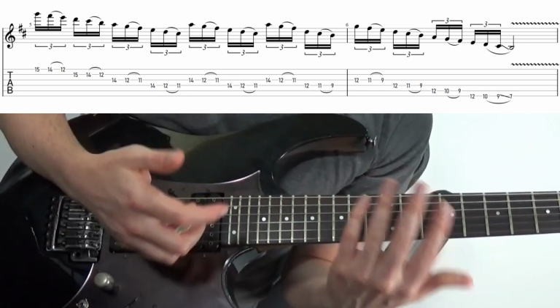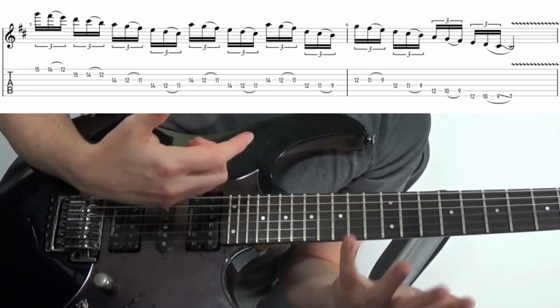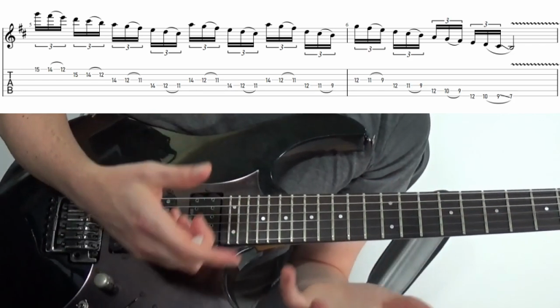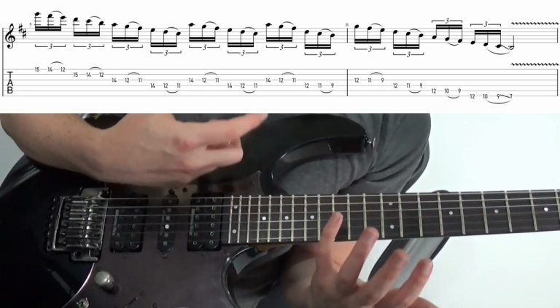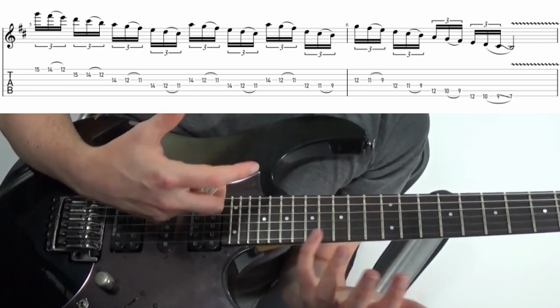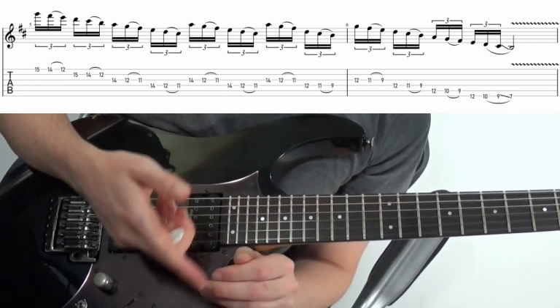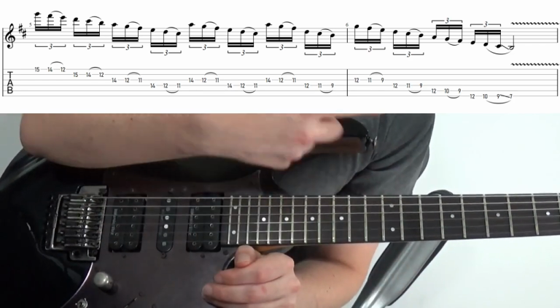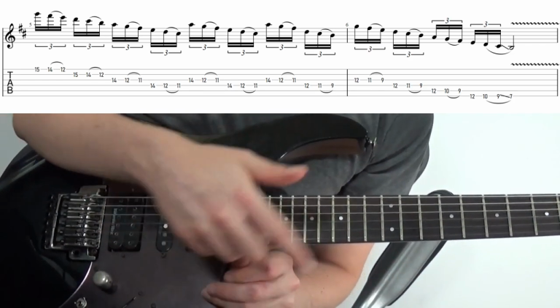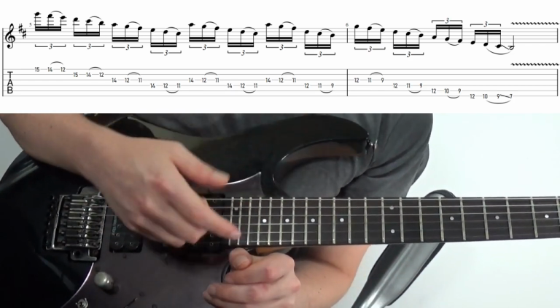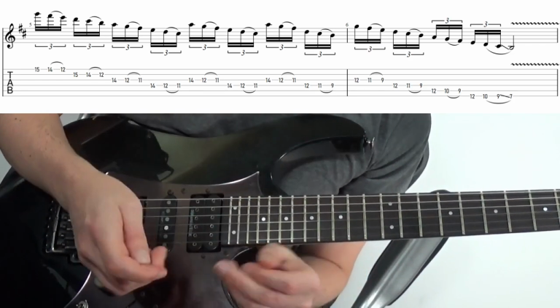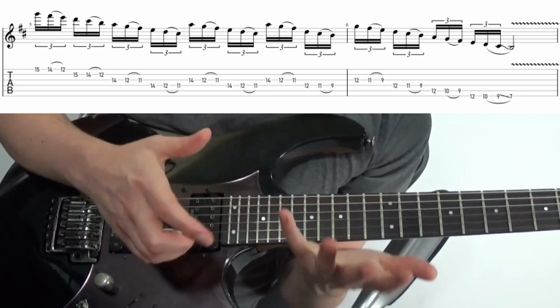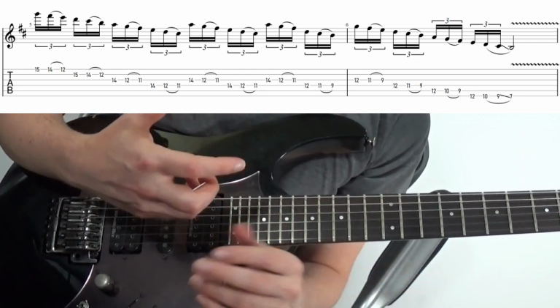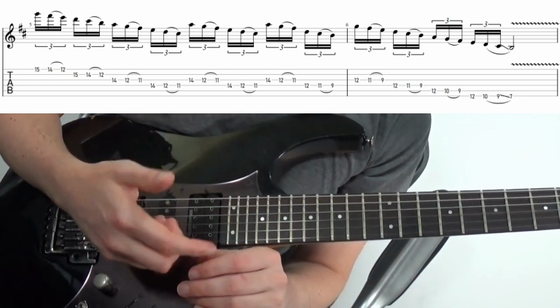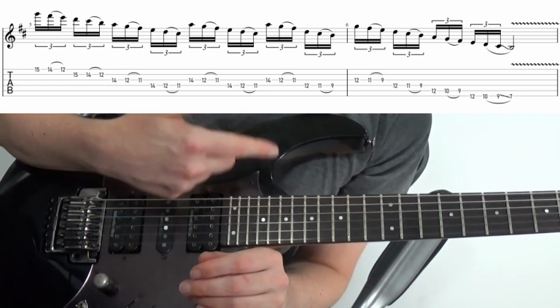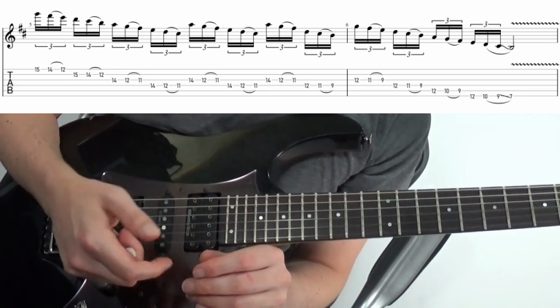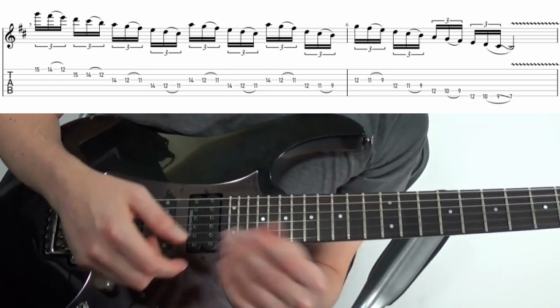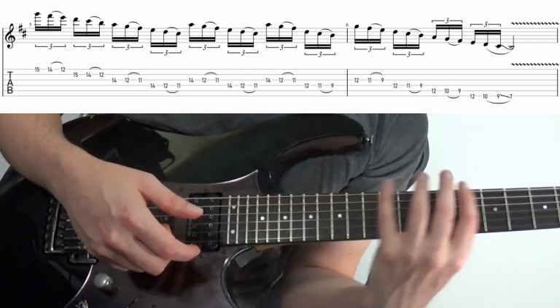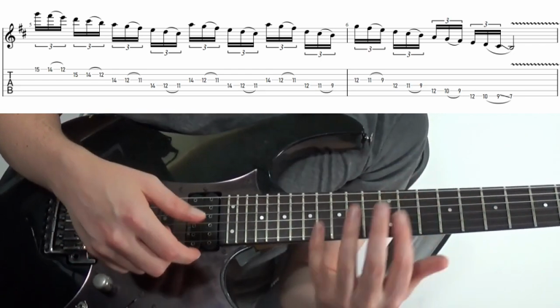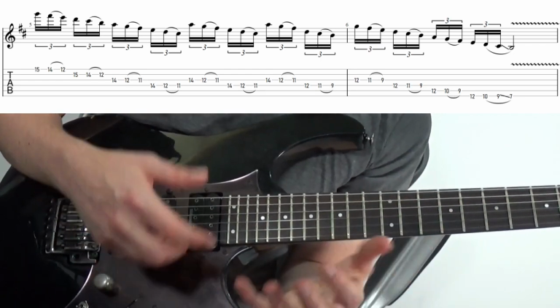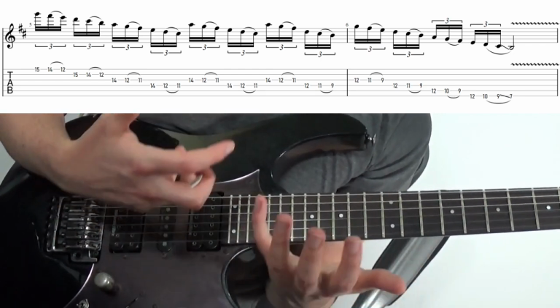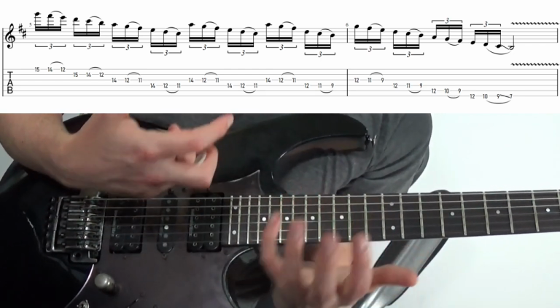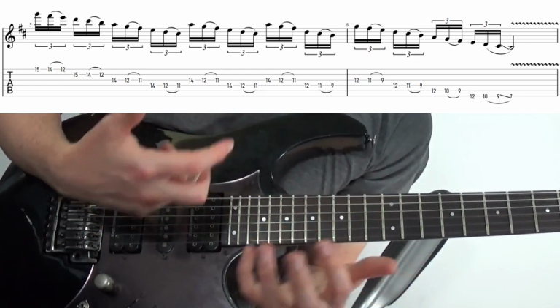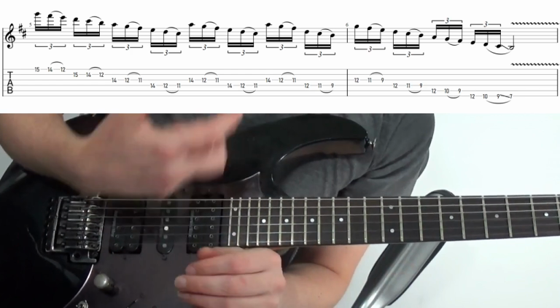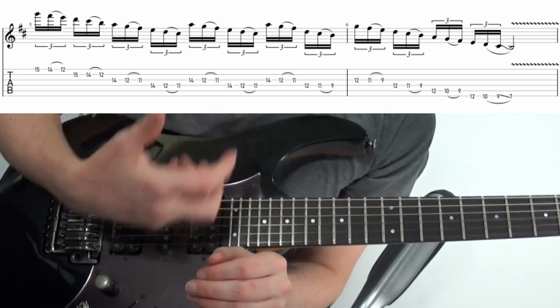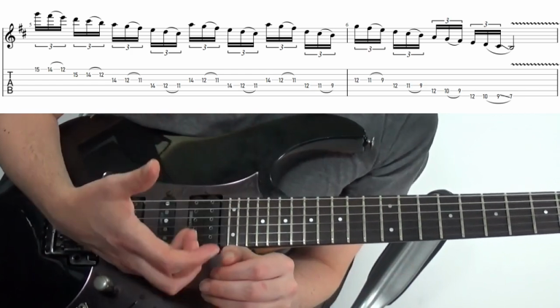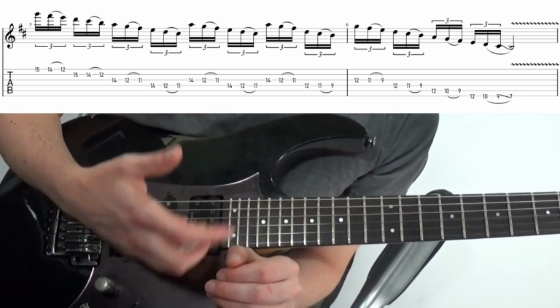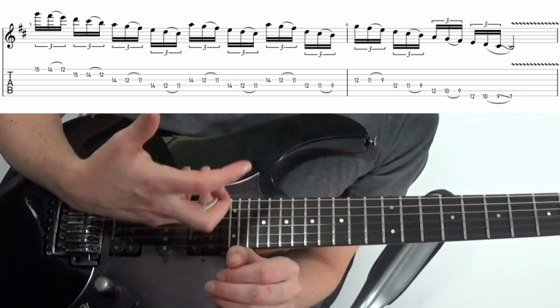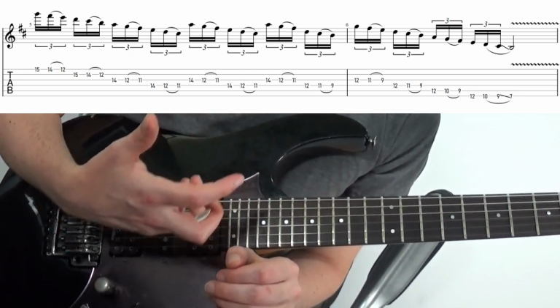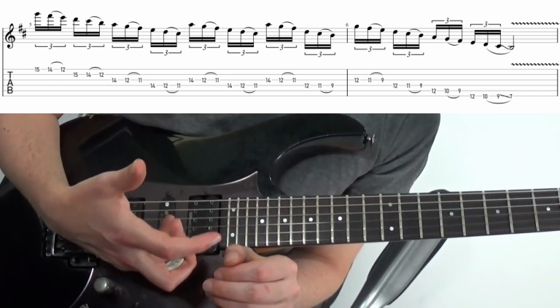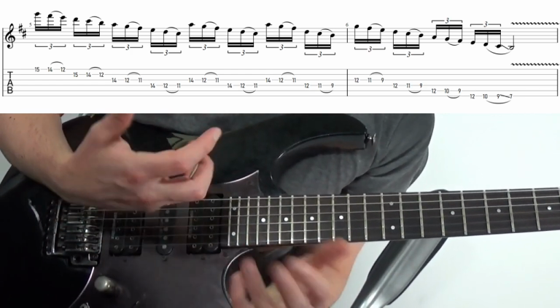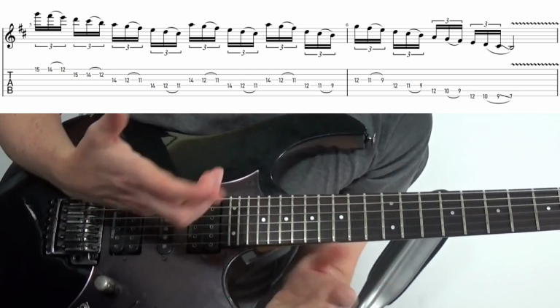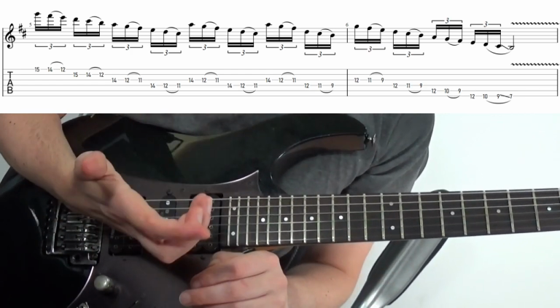Here I've just taken that same pull-off idea and used it over a bigger run for this lick — it's a kind of variation on that other one we did in B minor when we went off the scale. As a side note, this technique works really well using triplets and 3-note-per-string scale shapes, as you probably have already figured out.